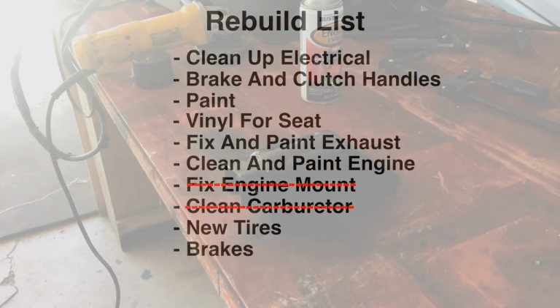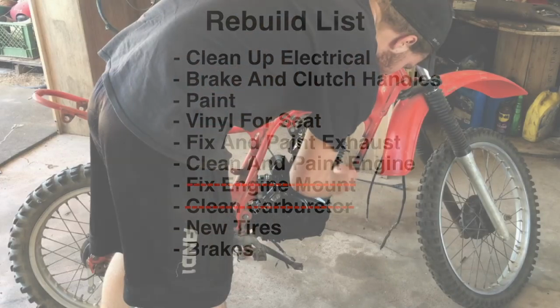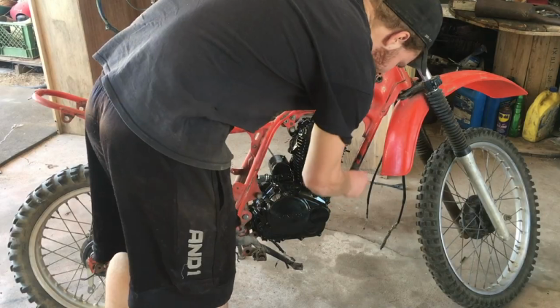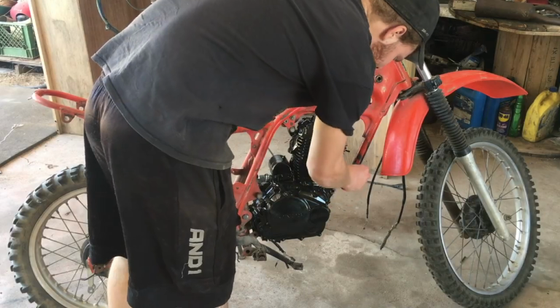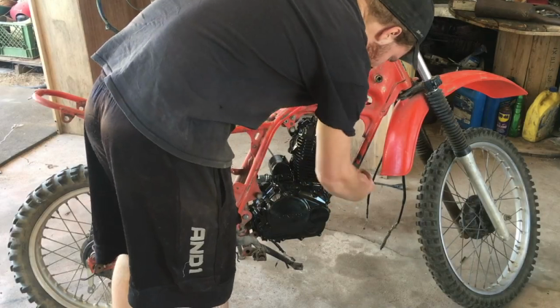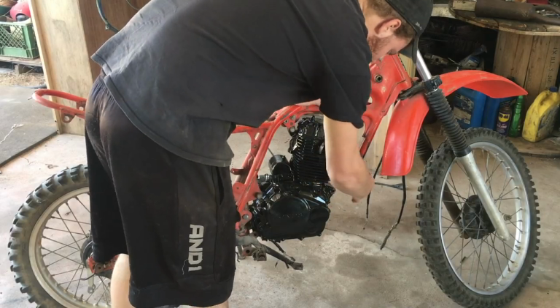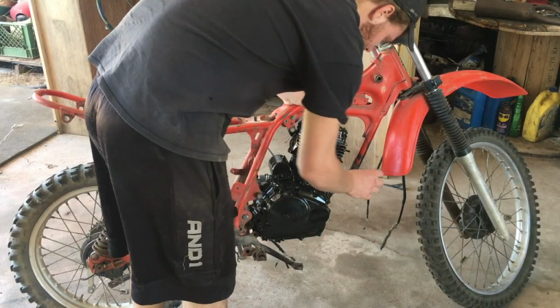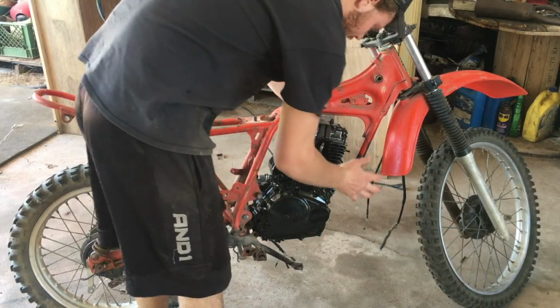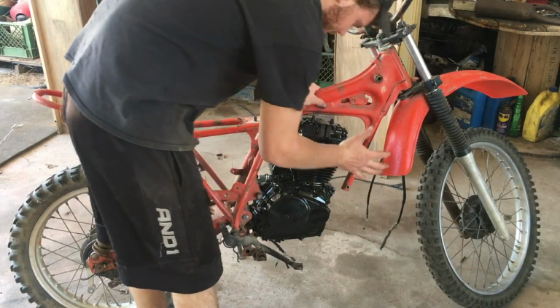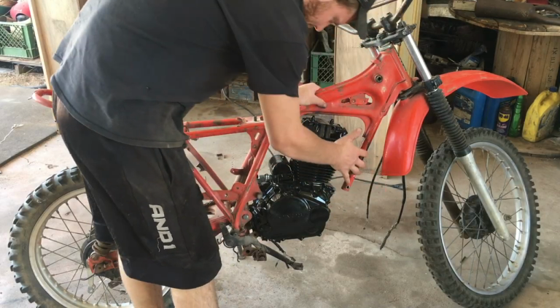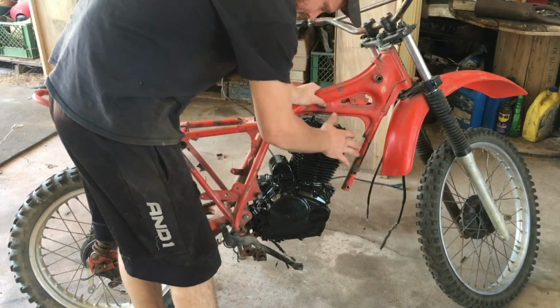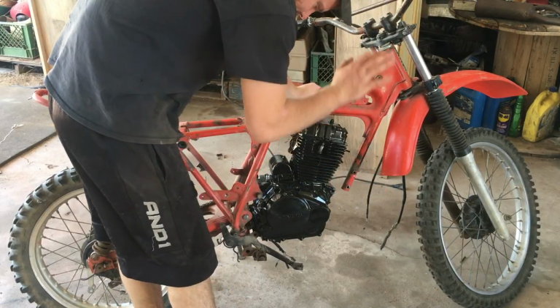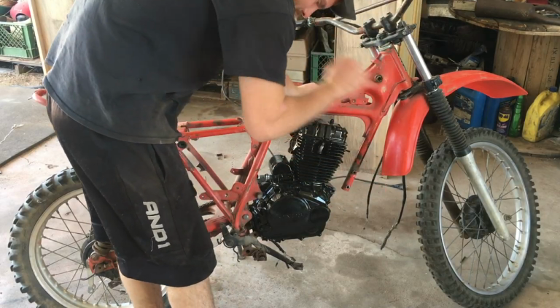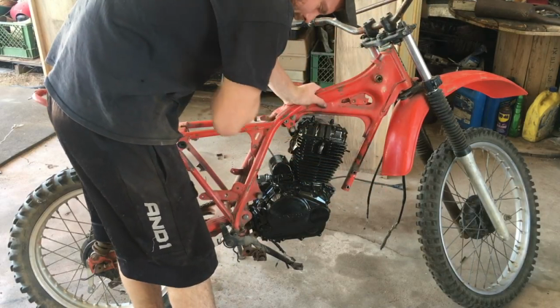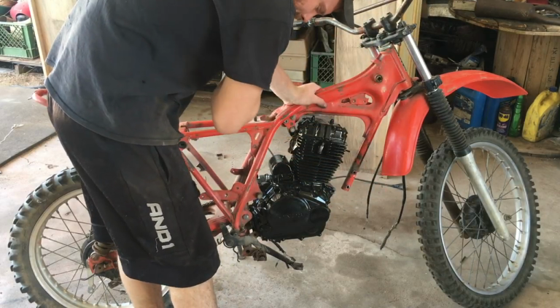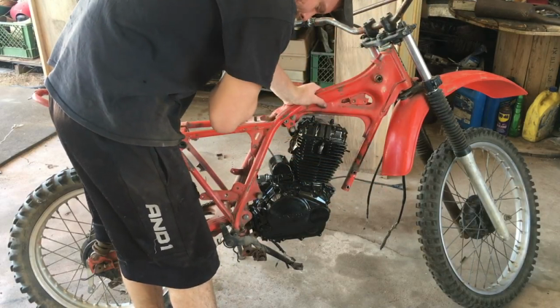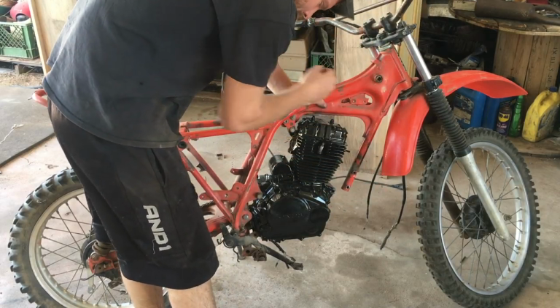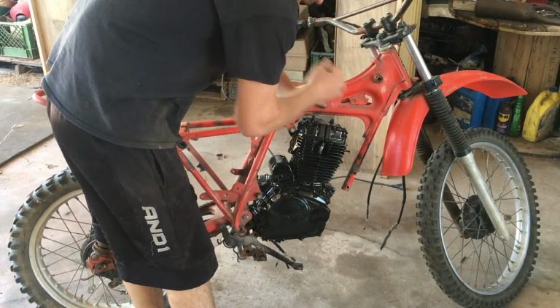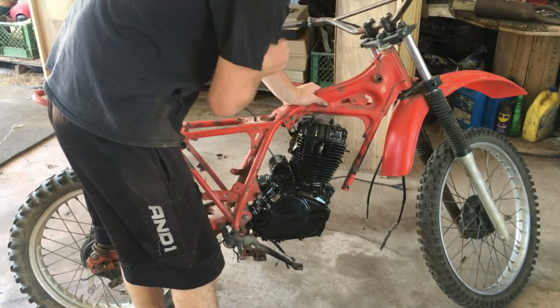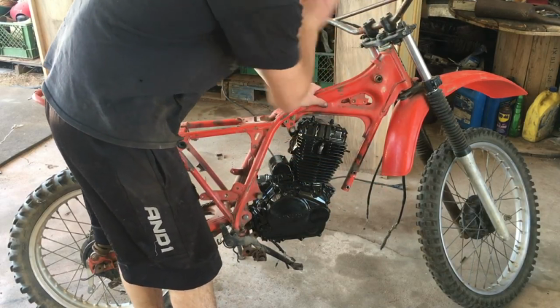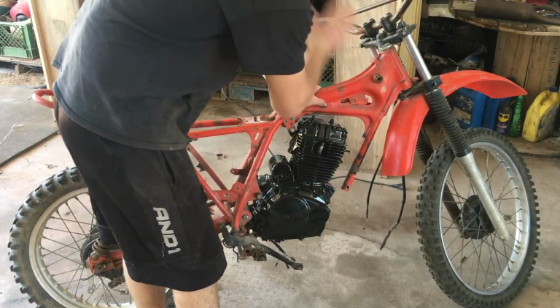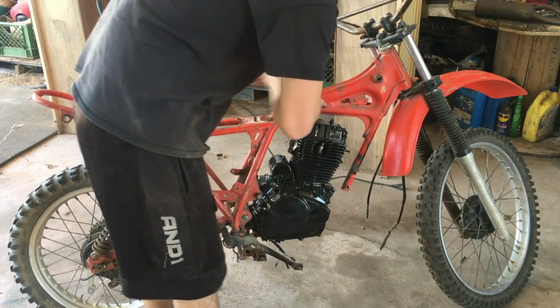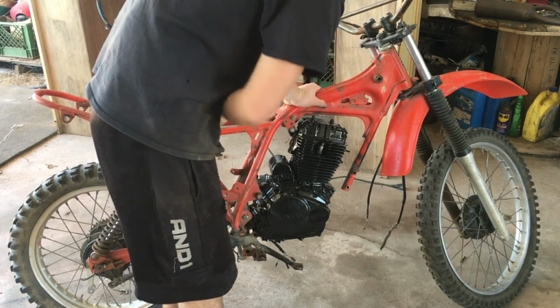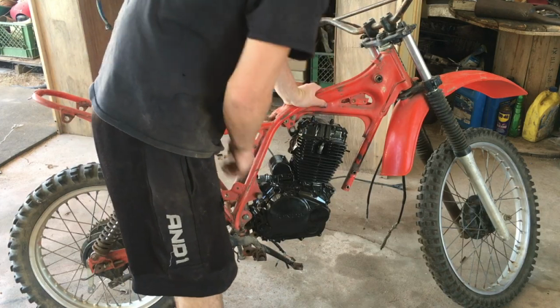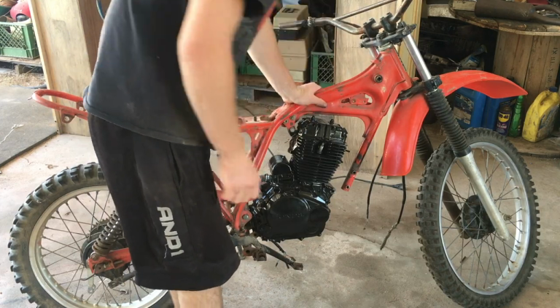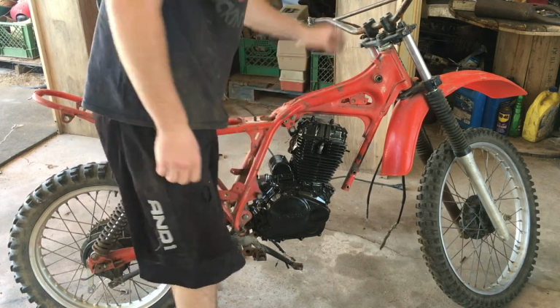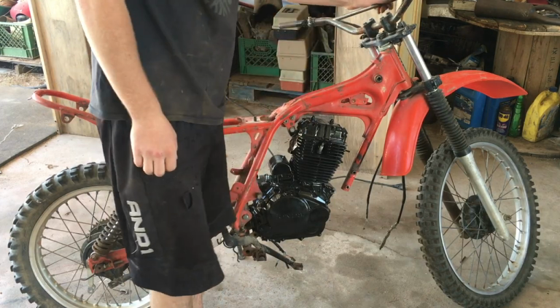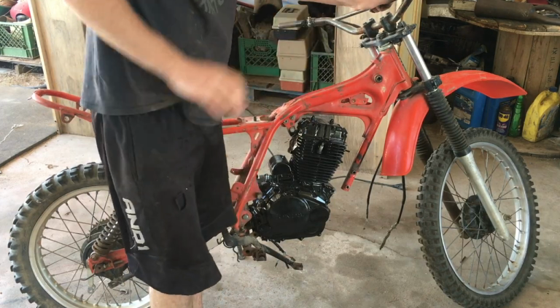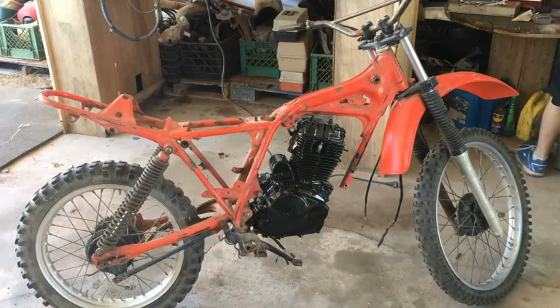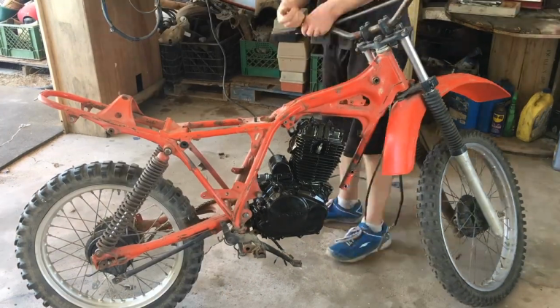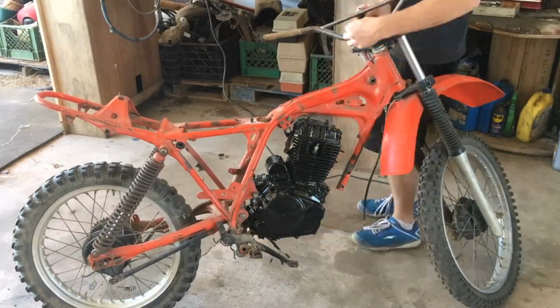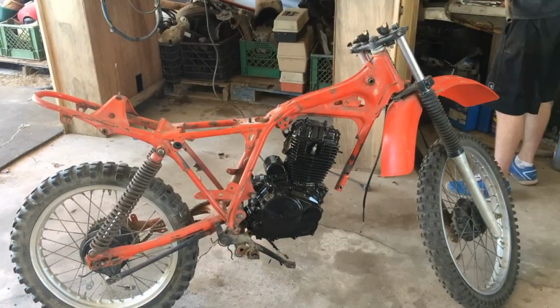Now that I've got my front engine mount built, it's painted and it's drying right now. I'm going to start disassembling the rest of the bike and then get that ready to be painted.